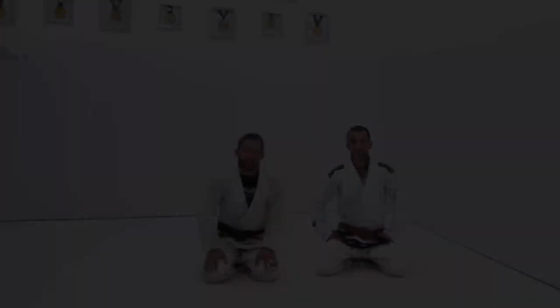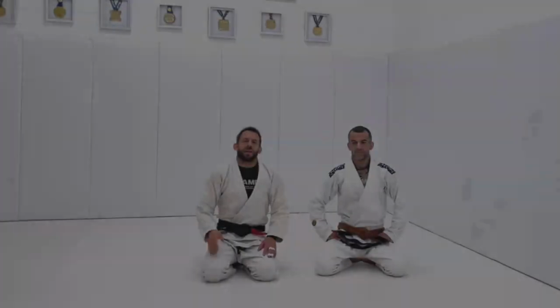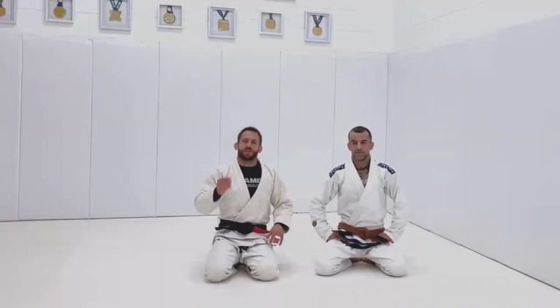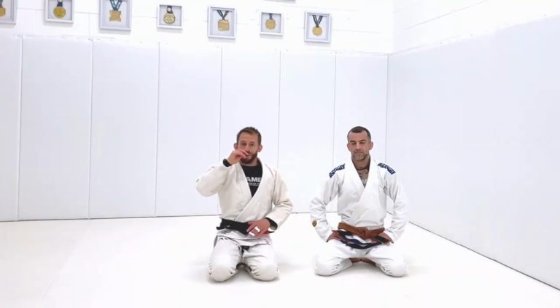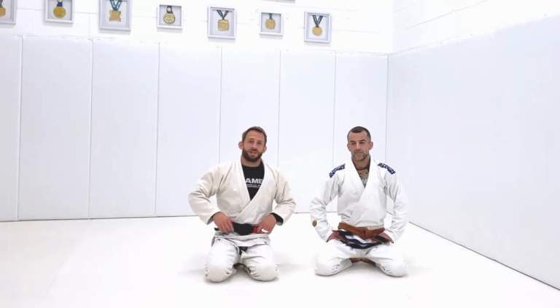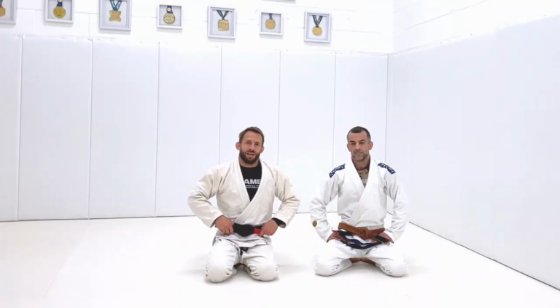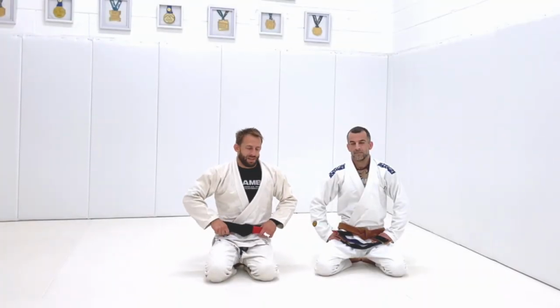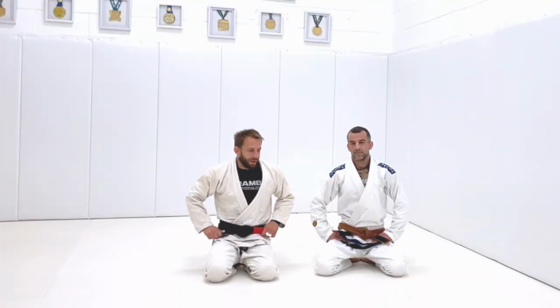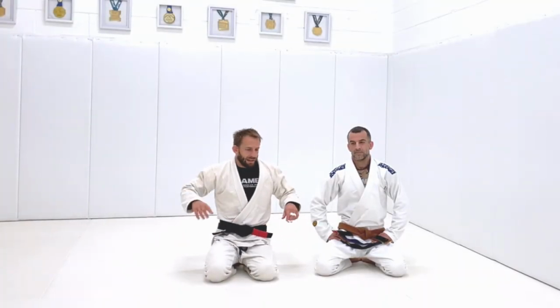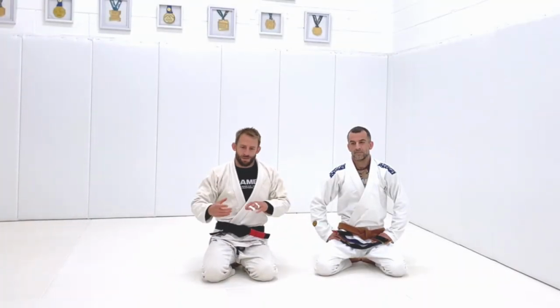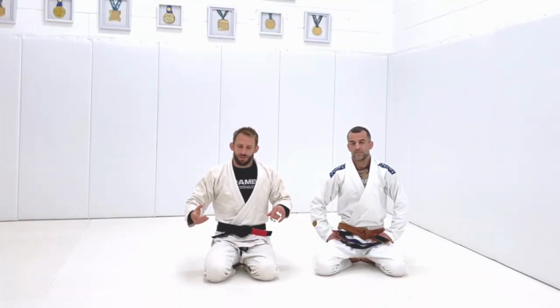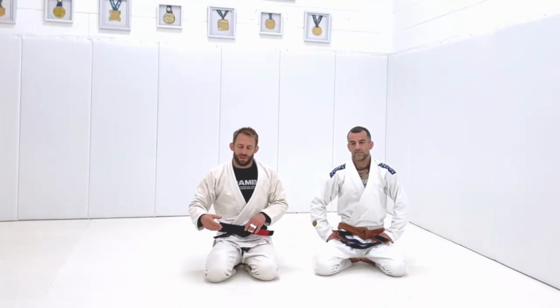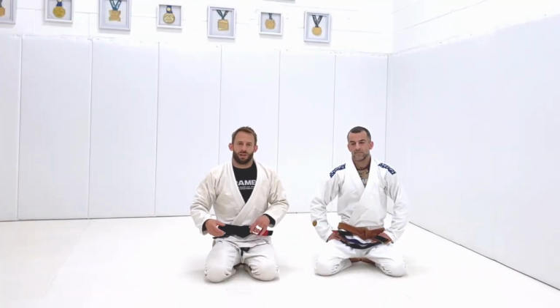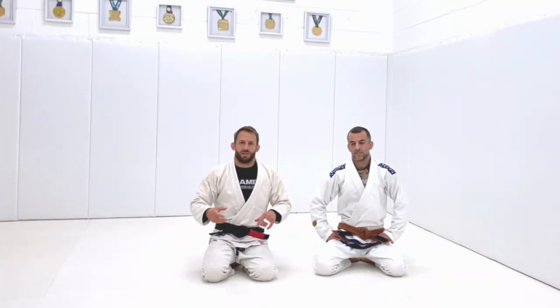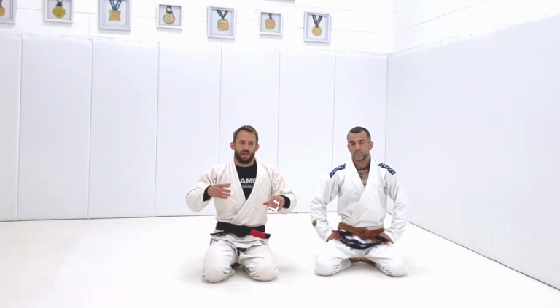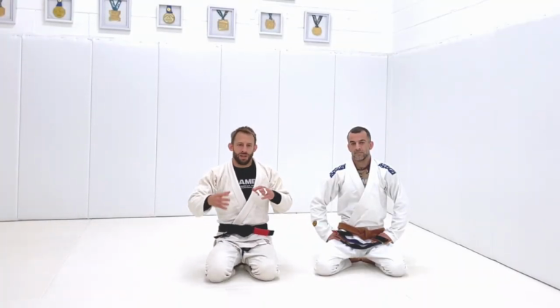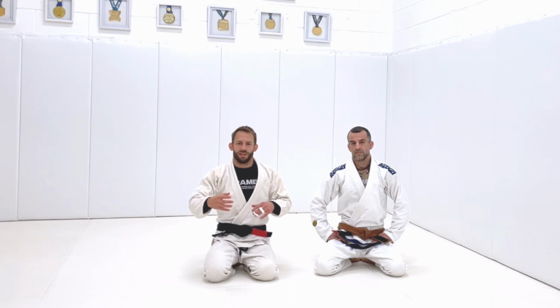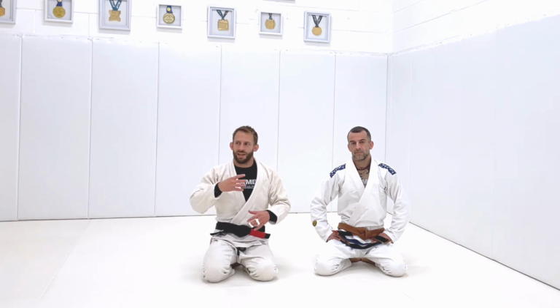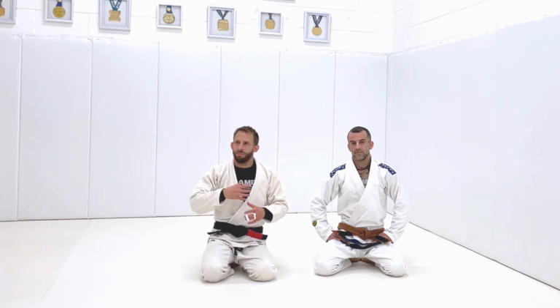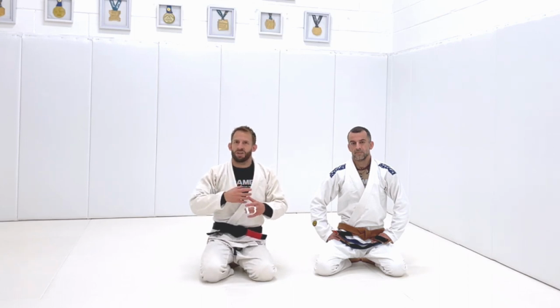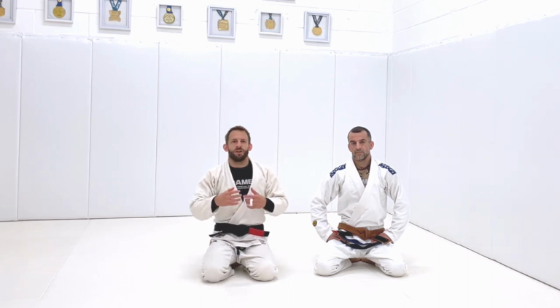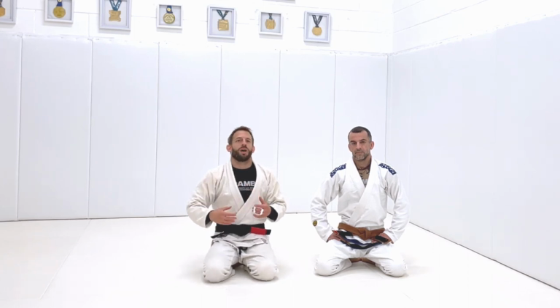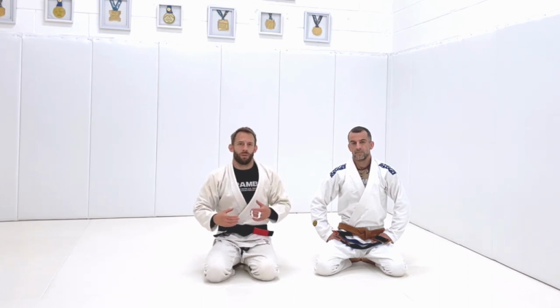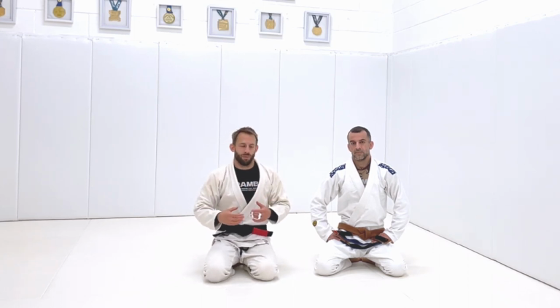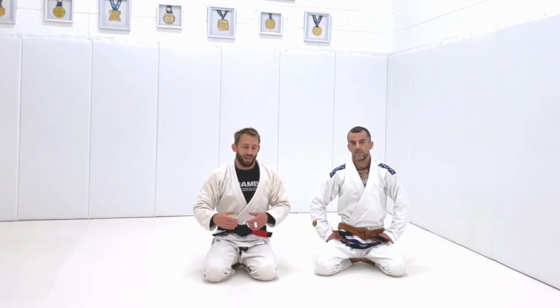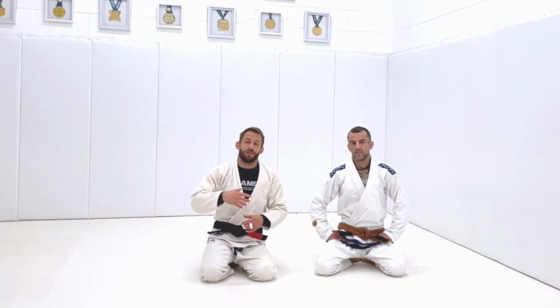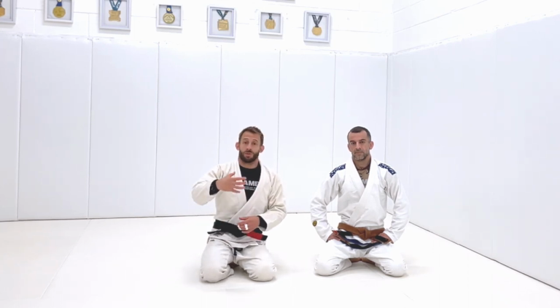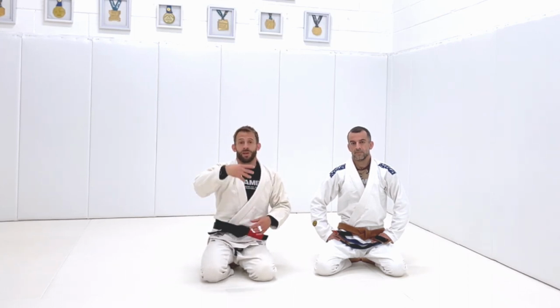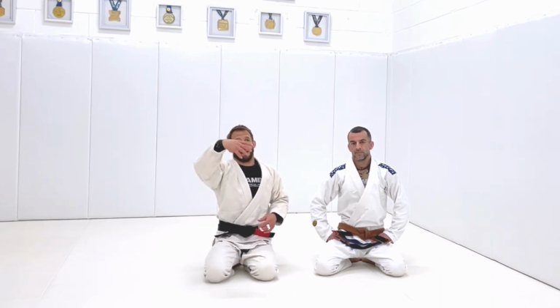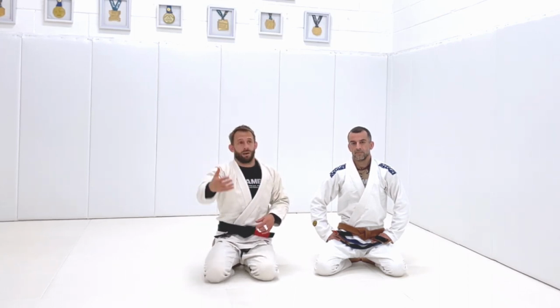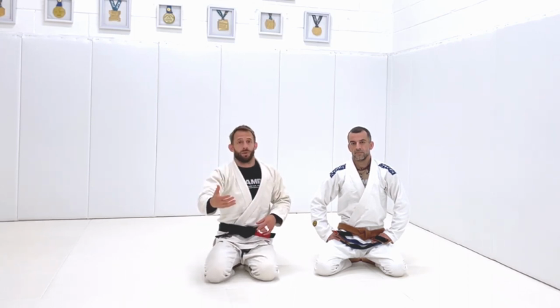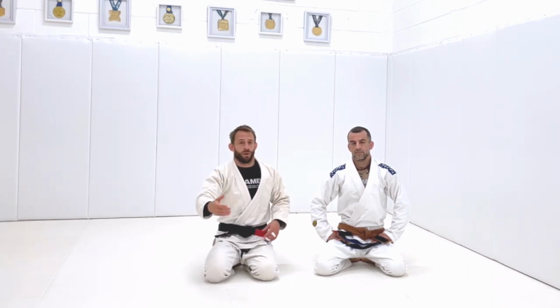I want to give you guys a tip. In the last few weeks when we've been teaching classes, we keep seeing the same kind of issue coming up with people, and it's still the sweeping and coming up on top.